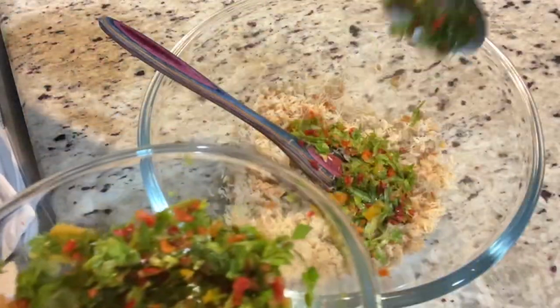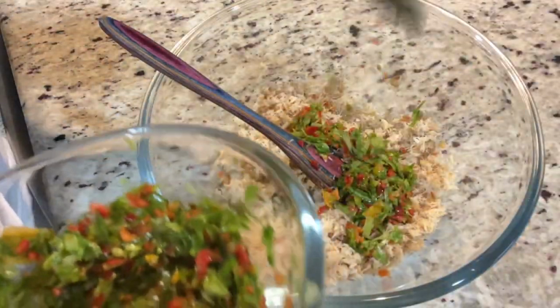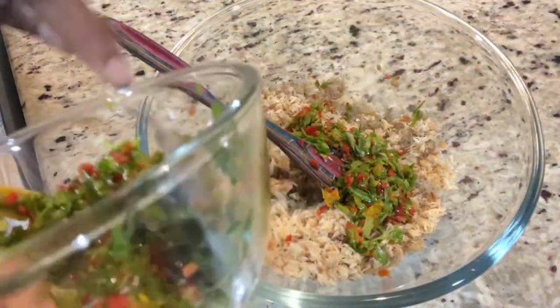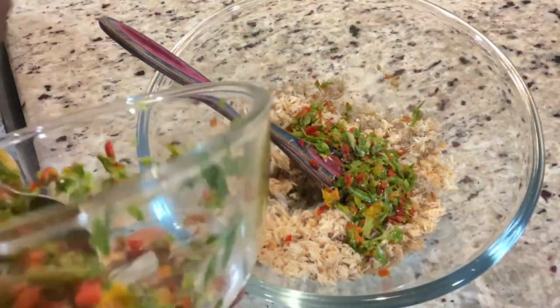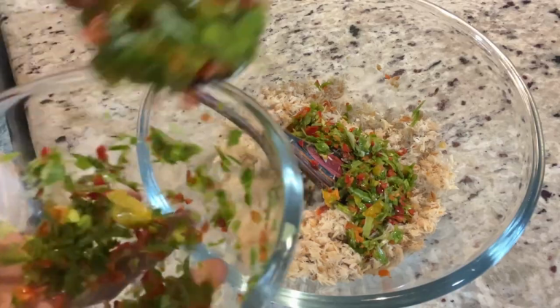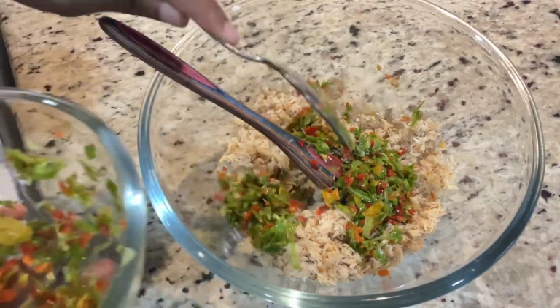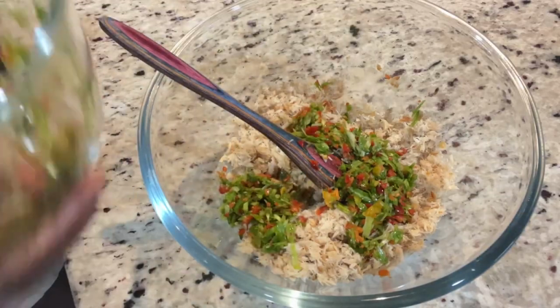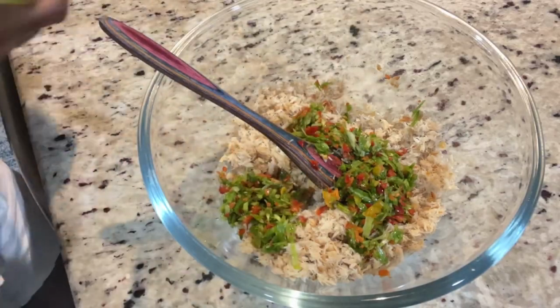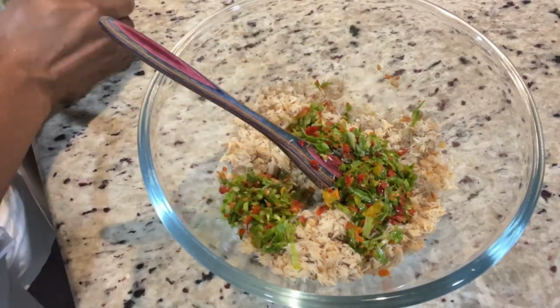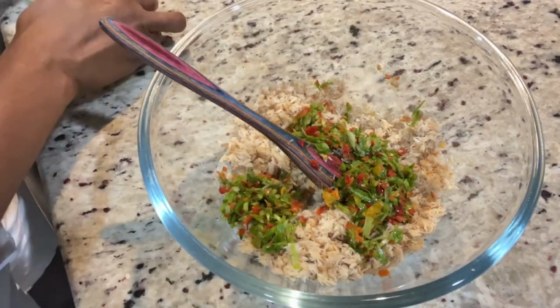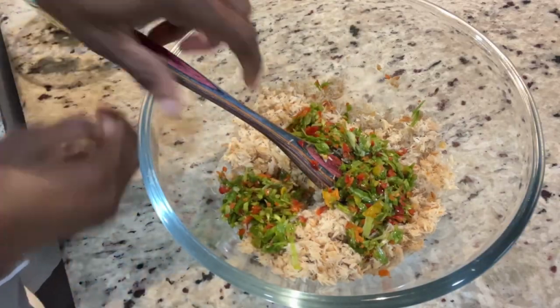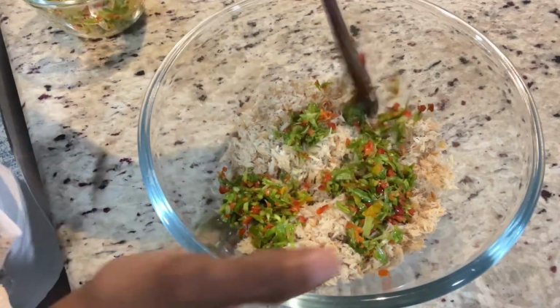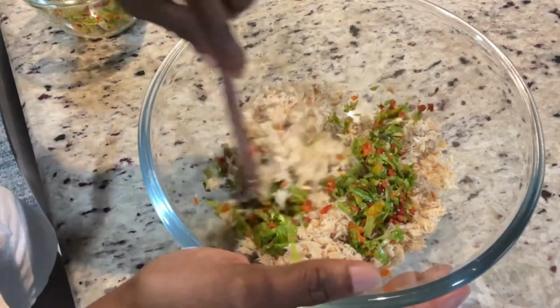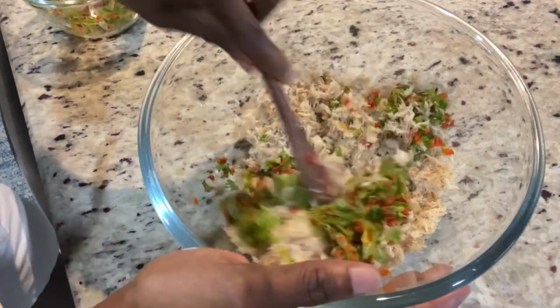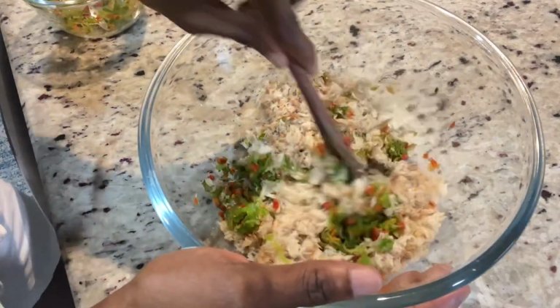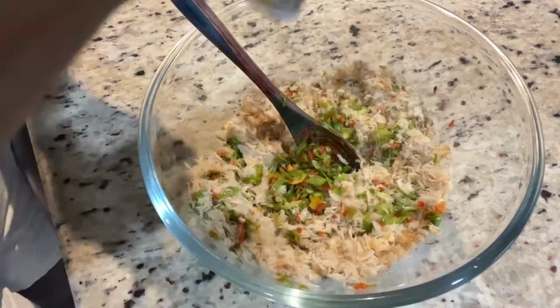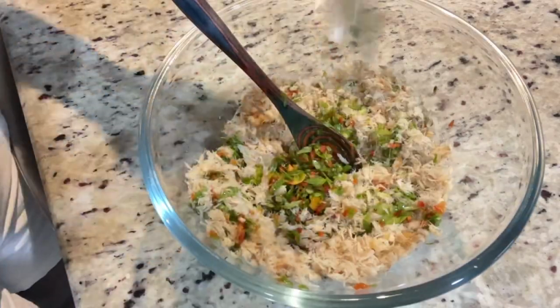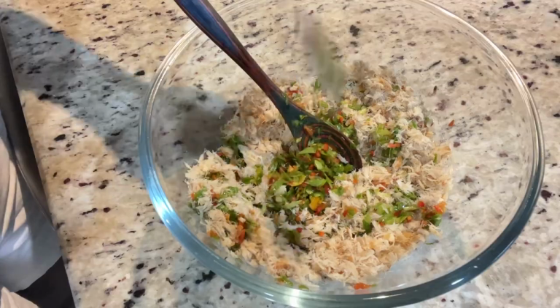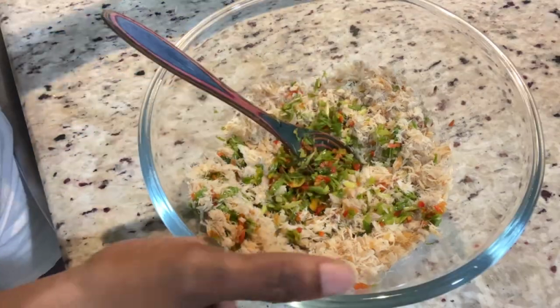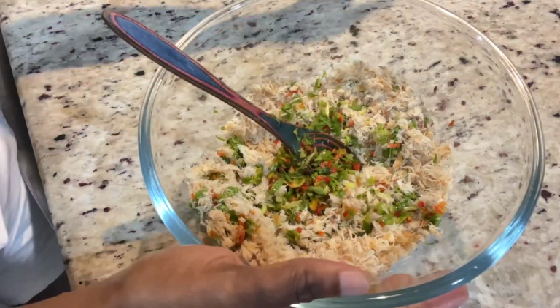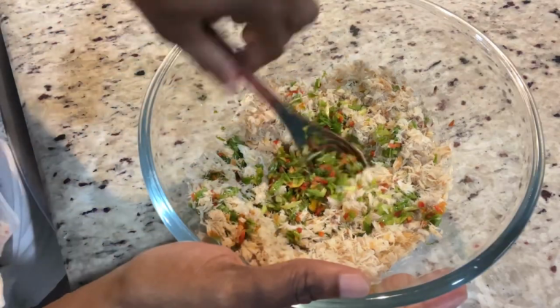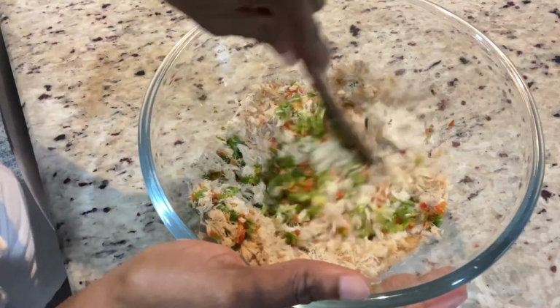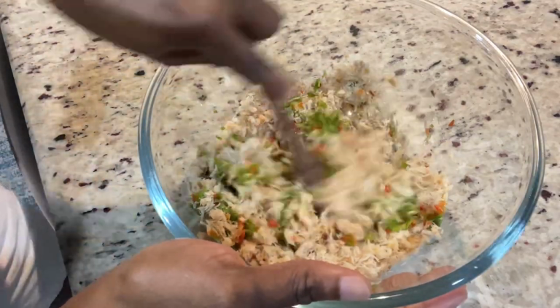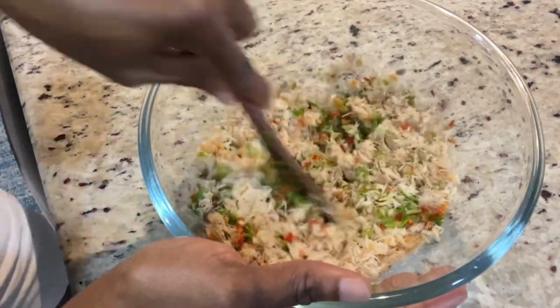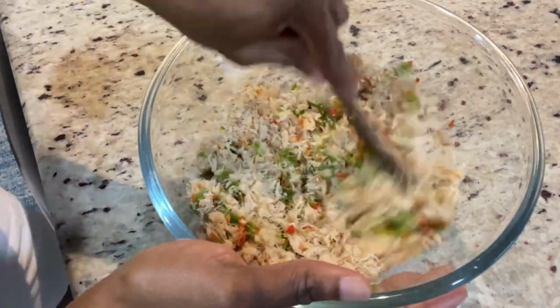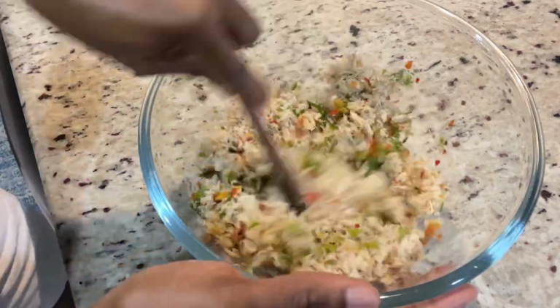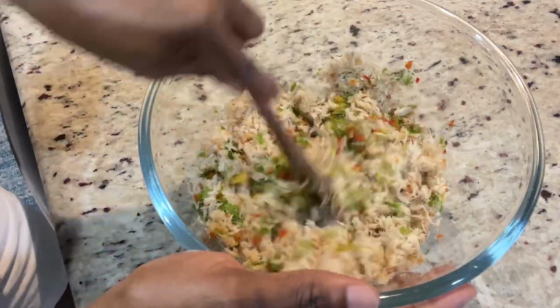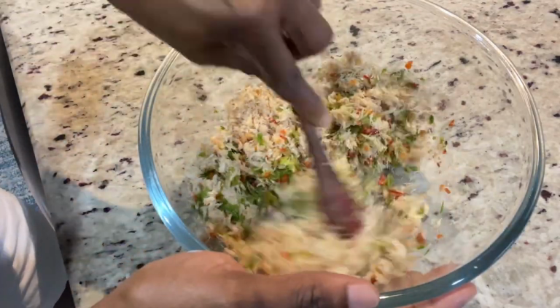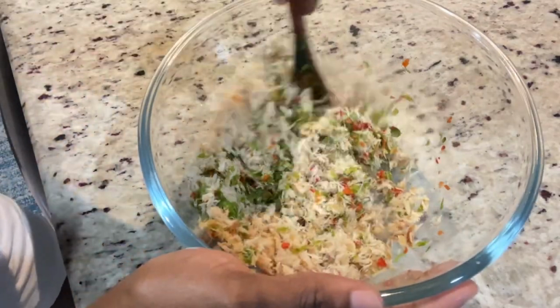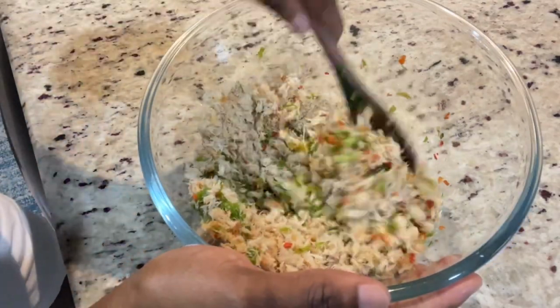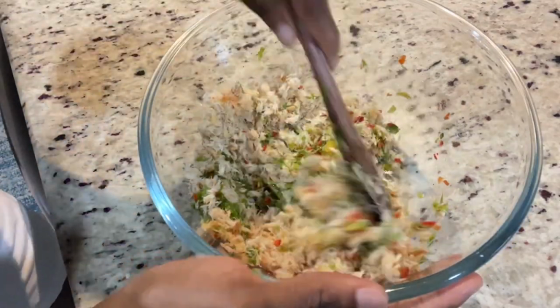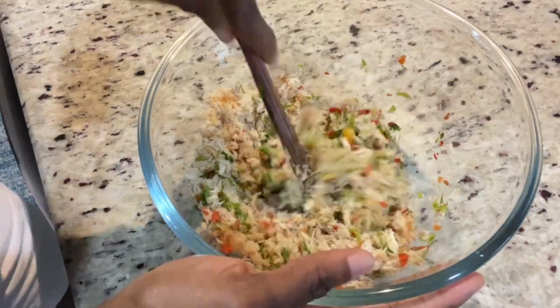All the bones are removed and I've chopped it up in the processor. Now I am going to add my scallion and peppers. At this point you can also add your onion, but for me I cannot consume raw onion.